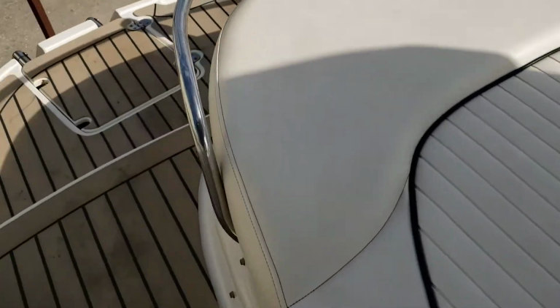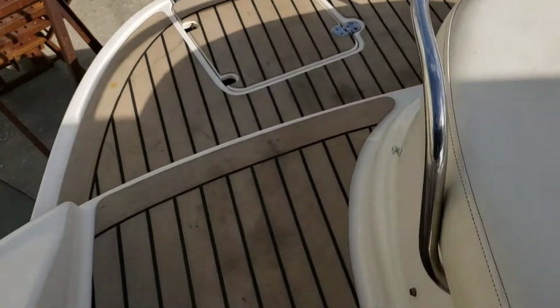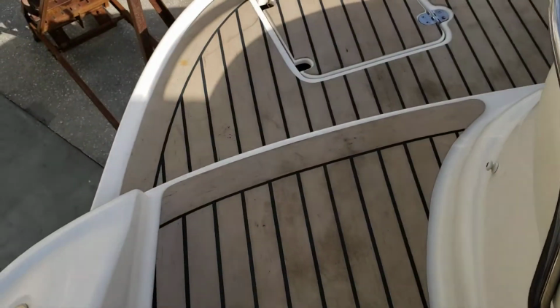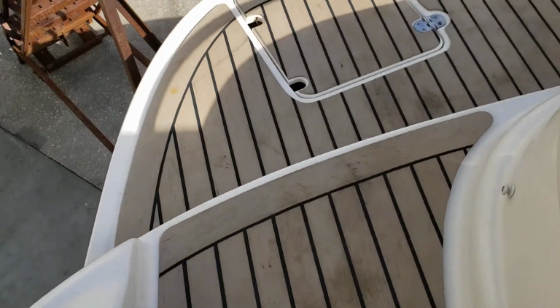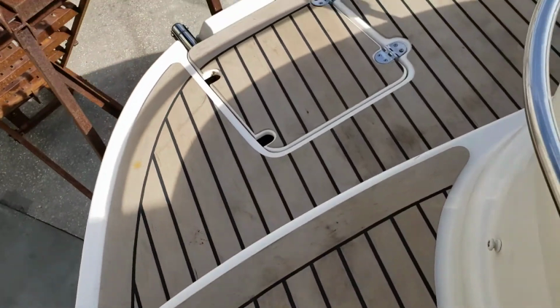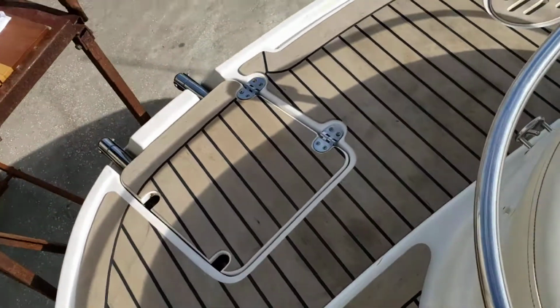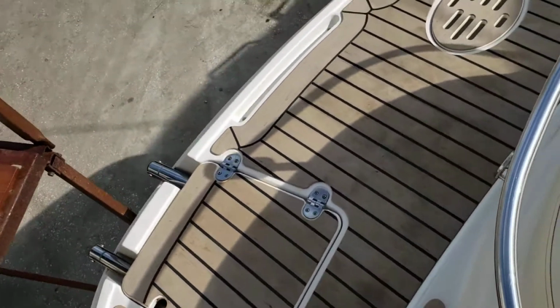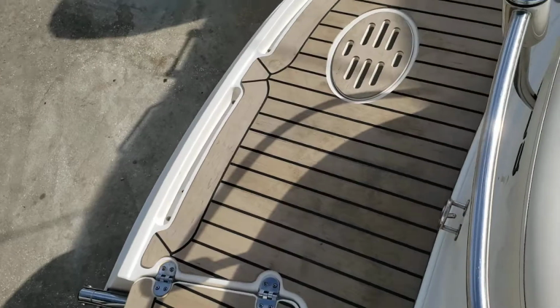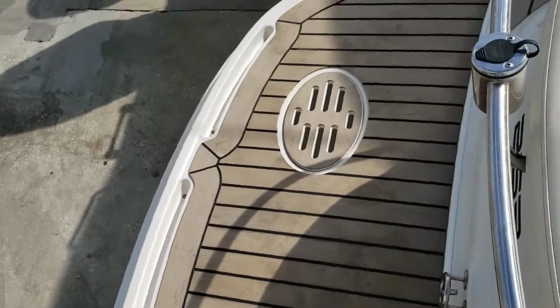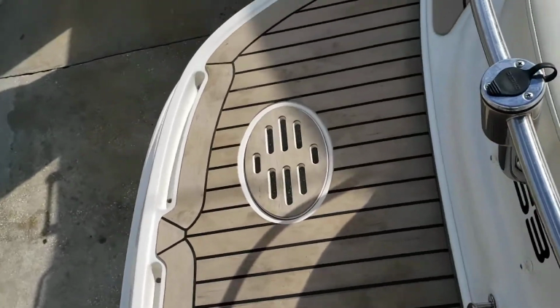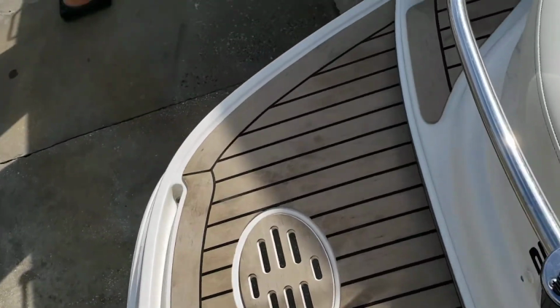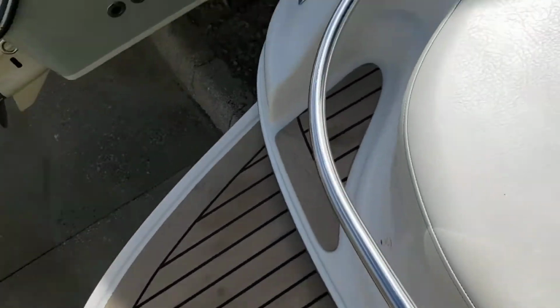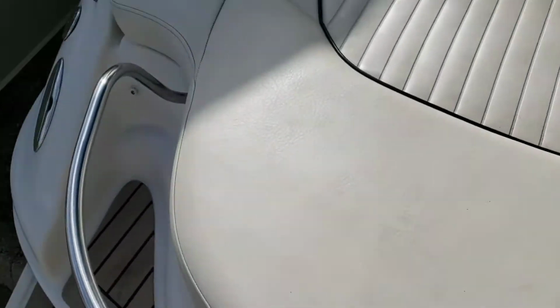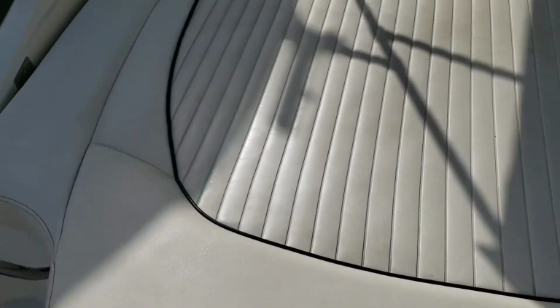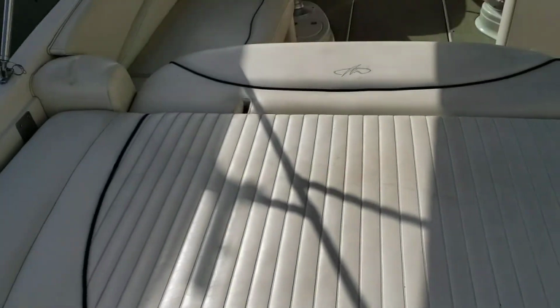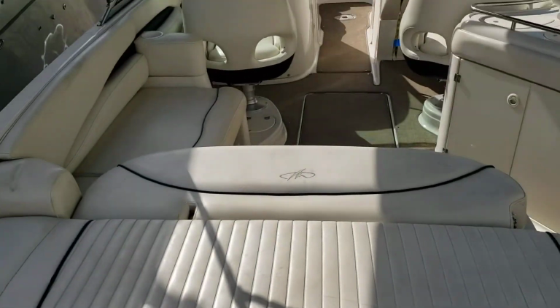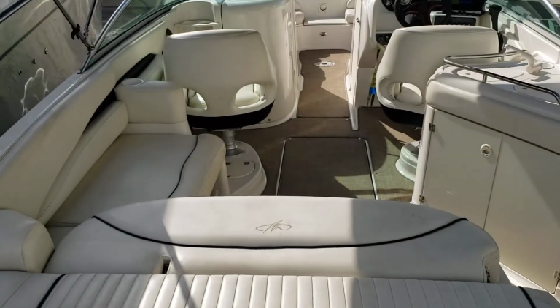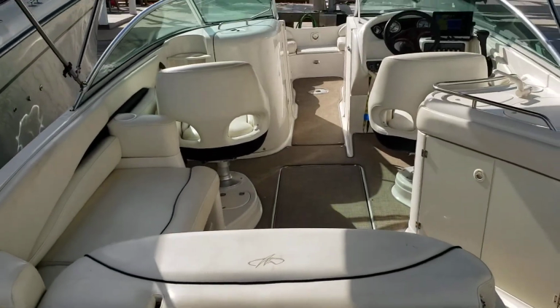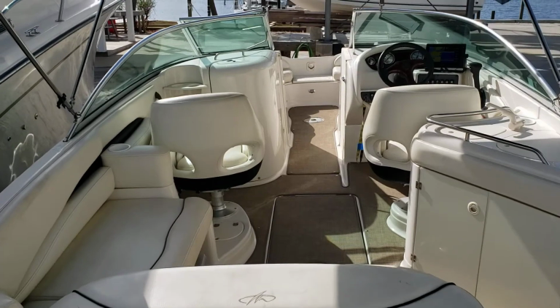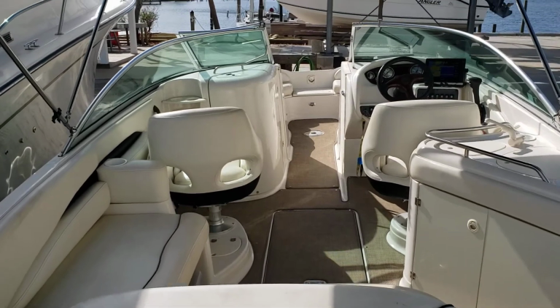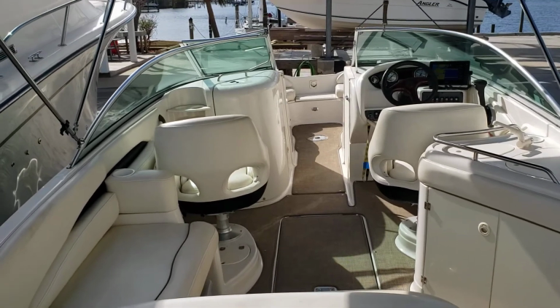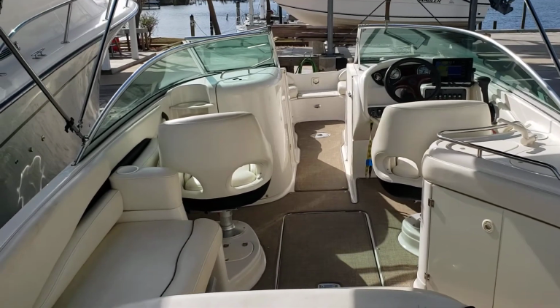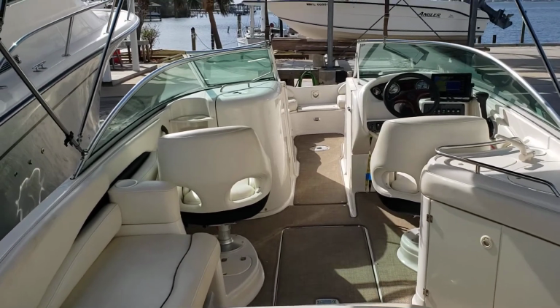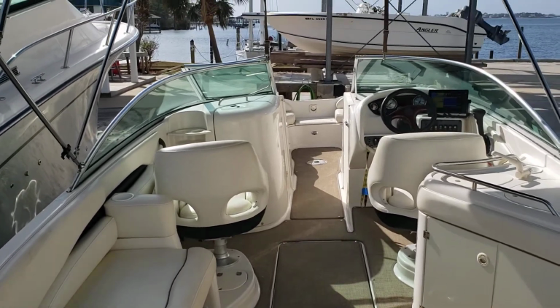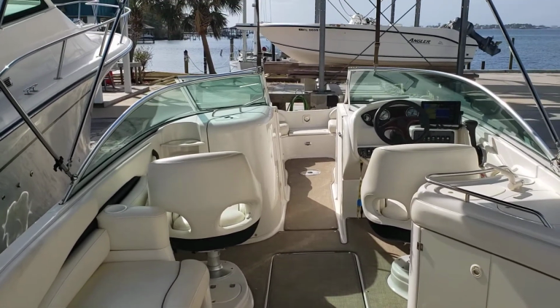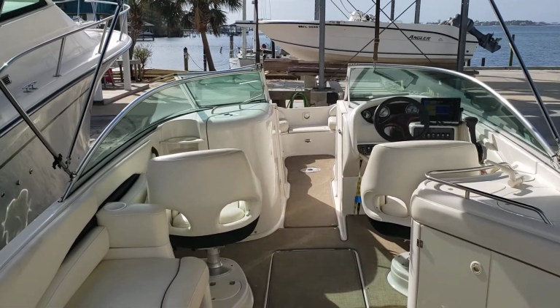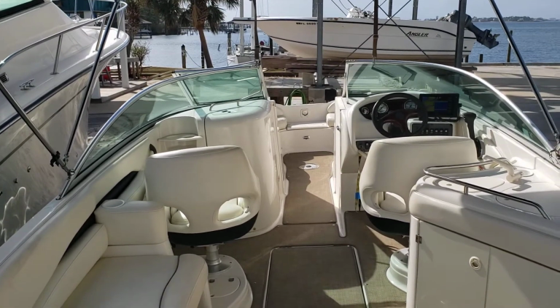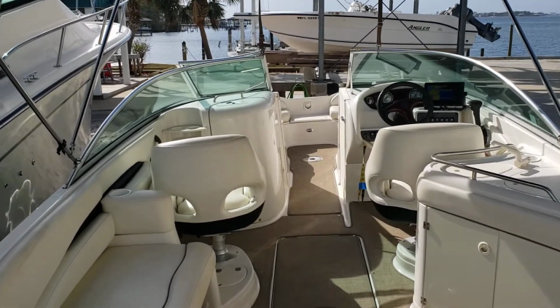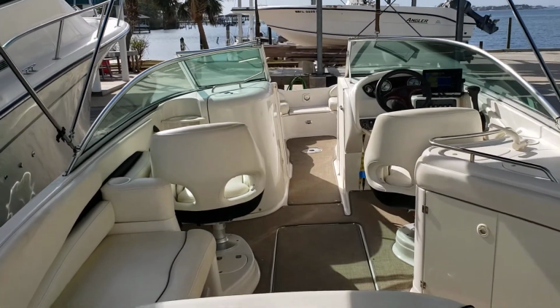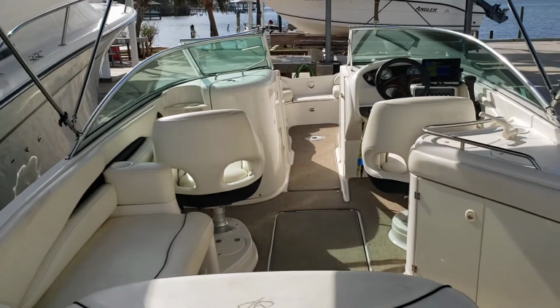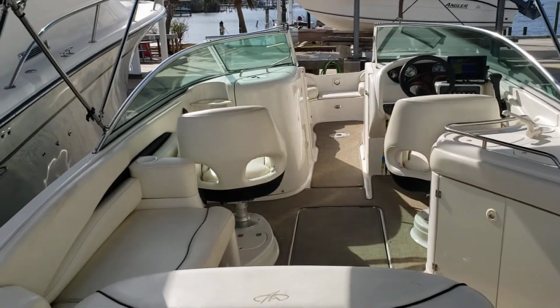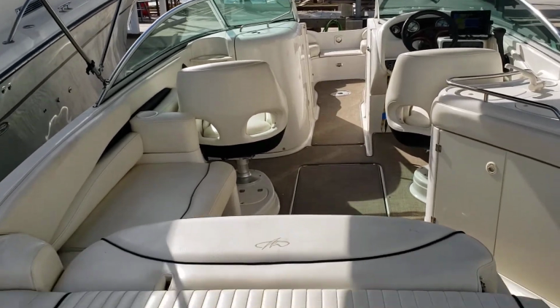And of course at the back we have the teak porting area. I appreciate you taking the time to look at the 2003 Monterey 253 Explorer.